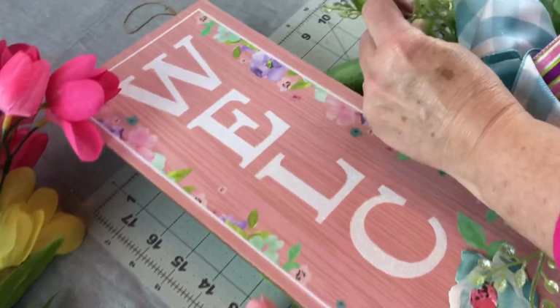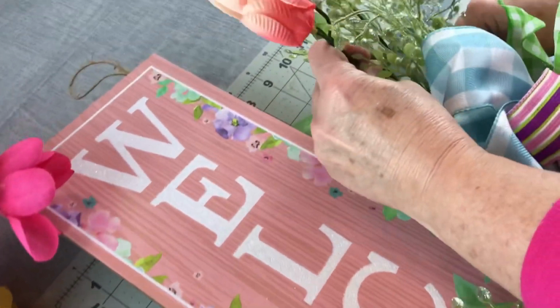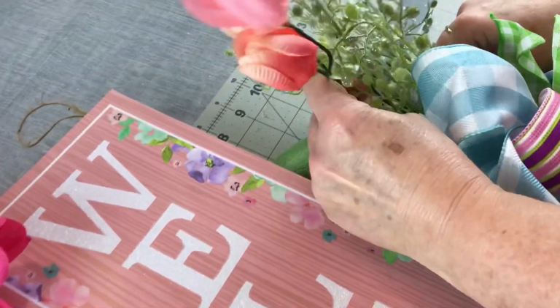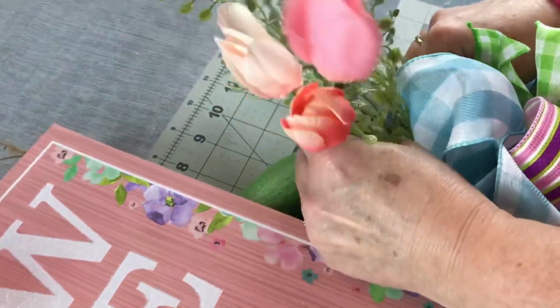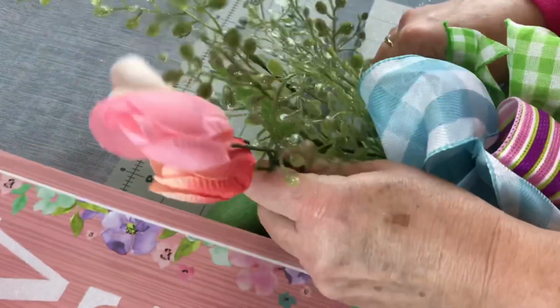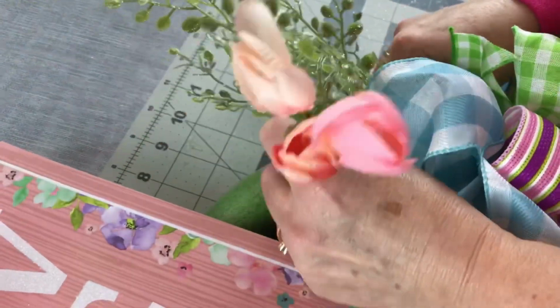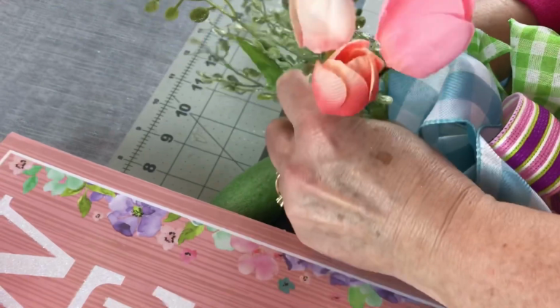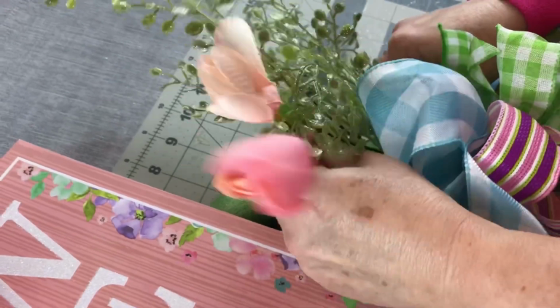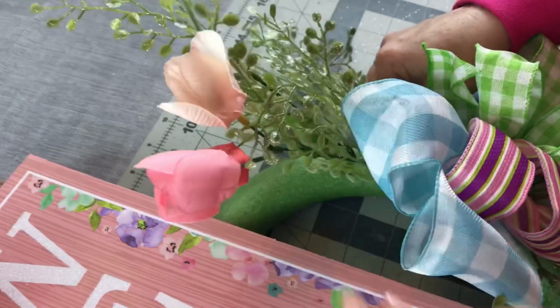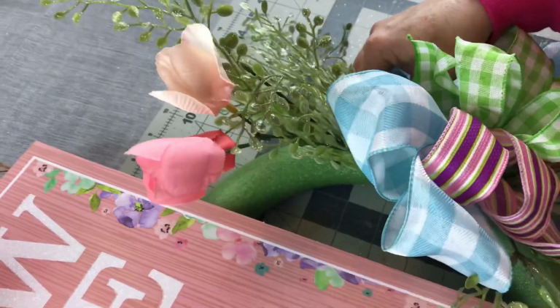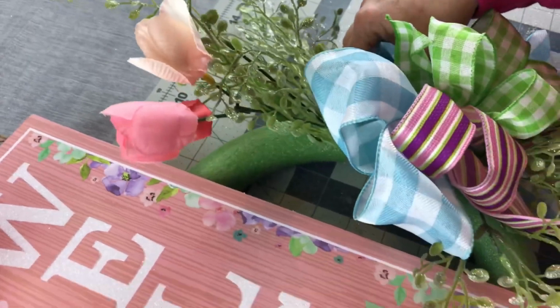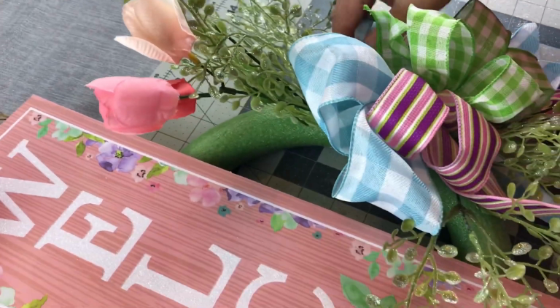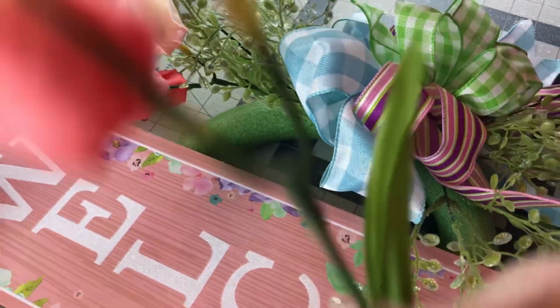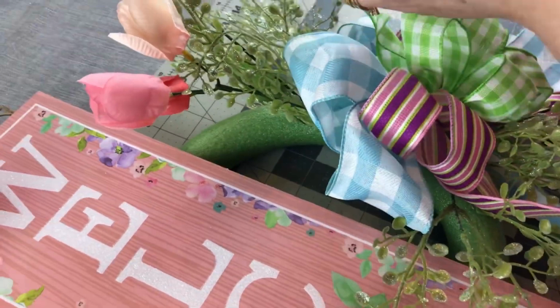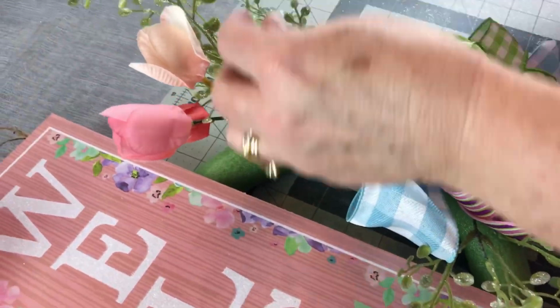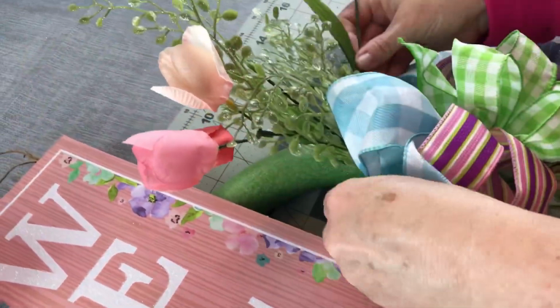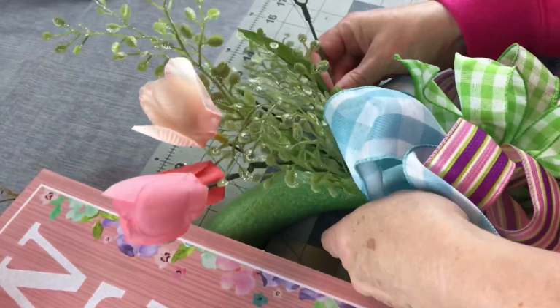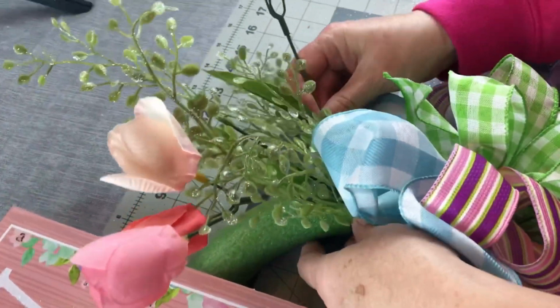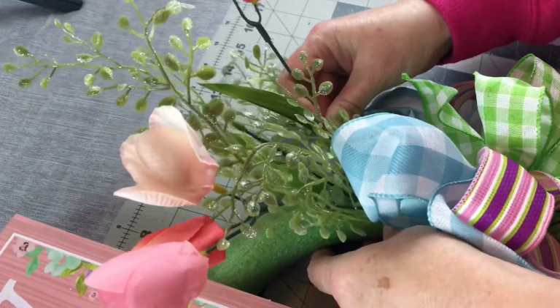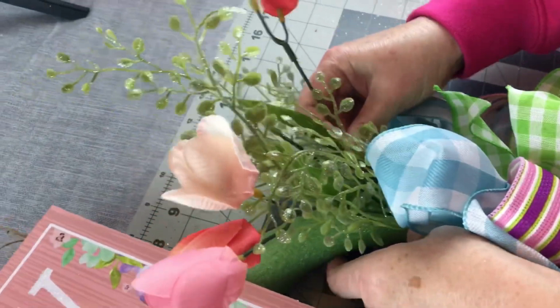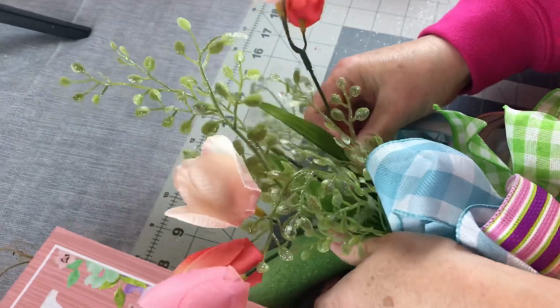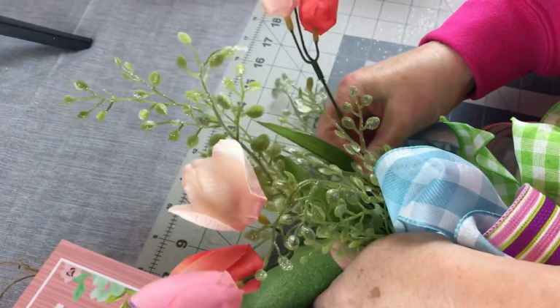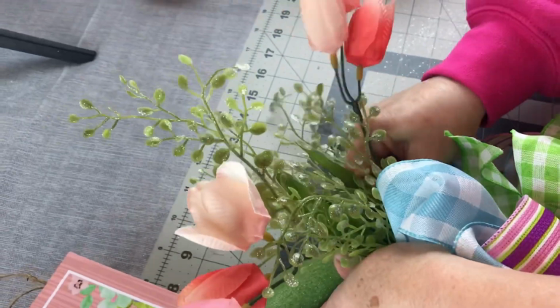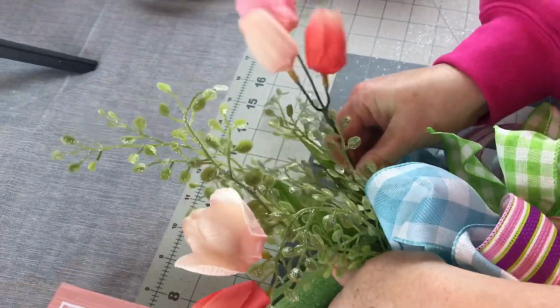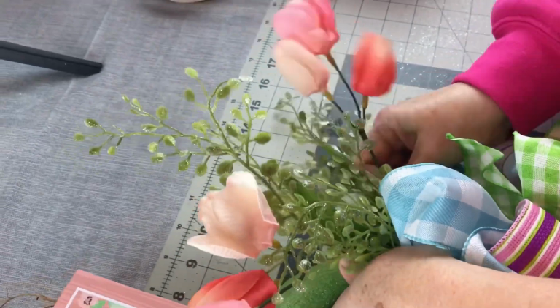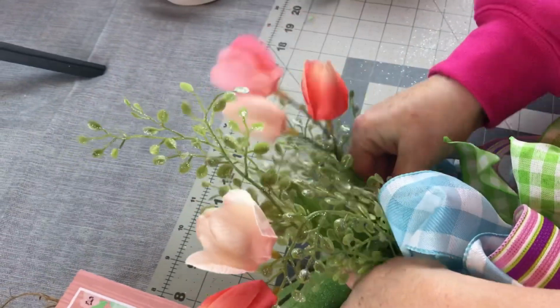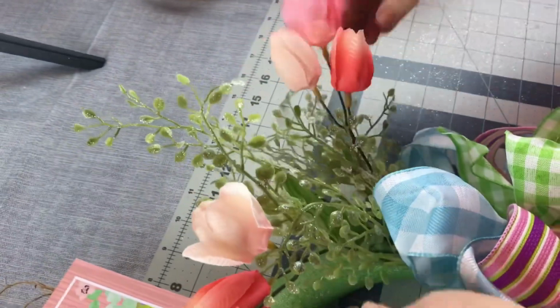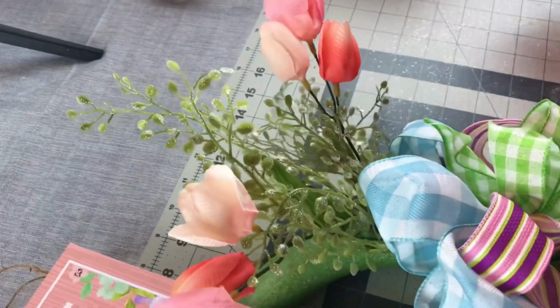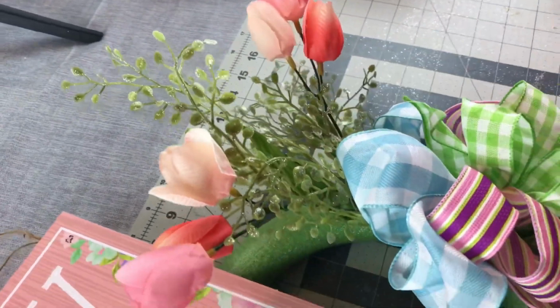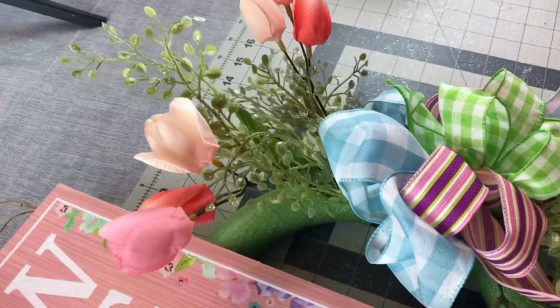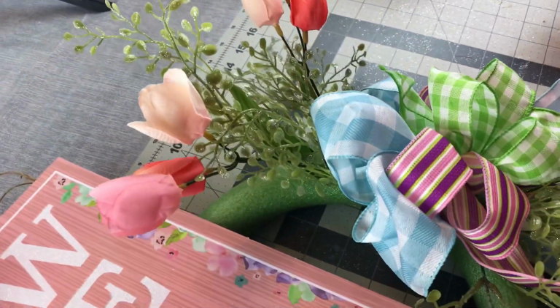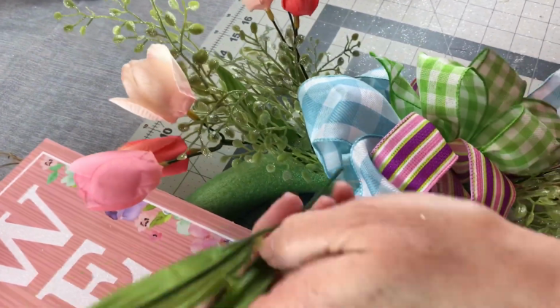Now I'm just going to take my tulips and push them into the foam above the bow and below the bow. This is so simple — there's no right way, there's no wrong way, just have fun.